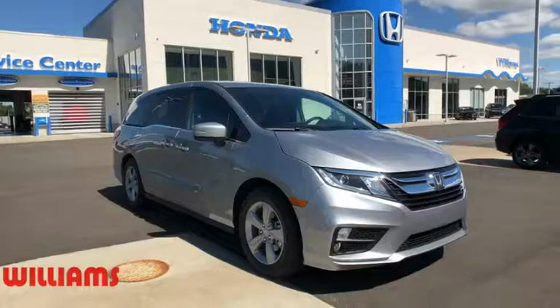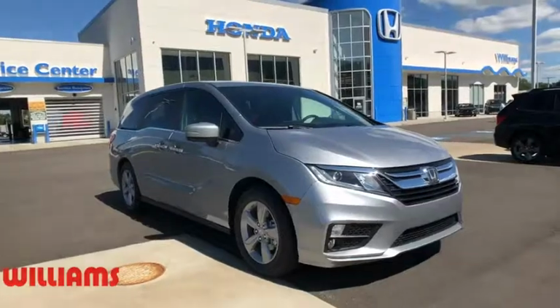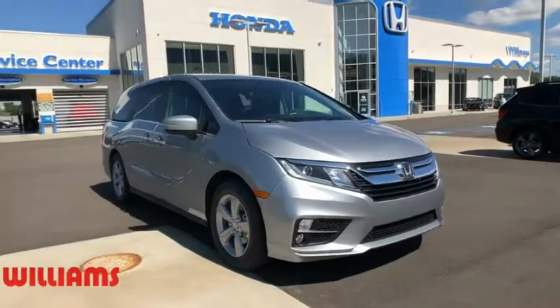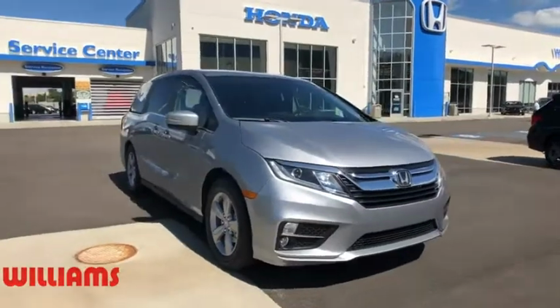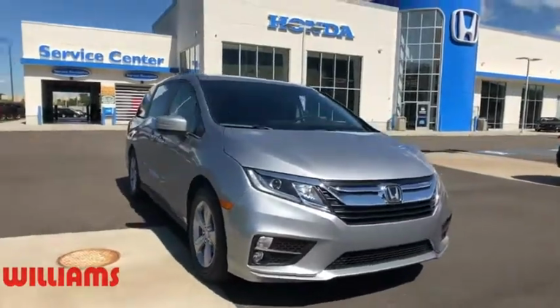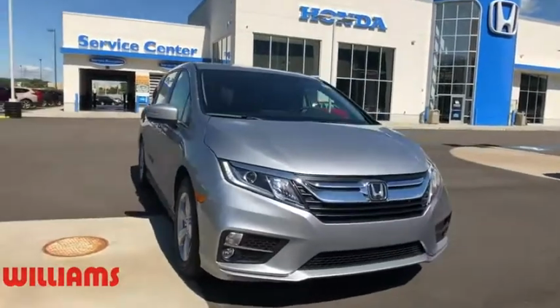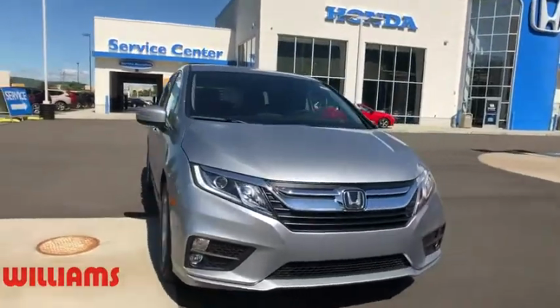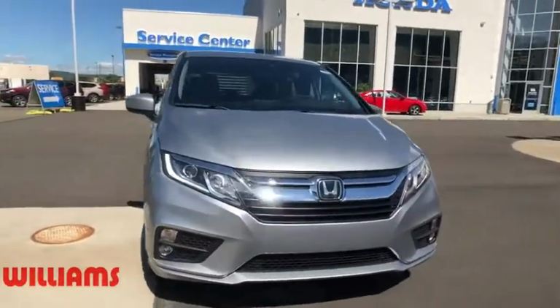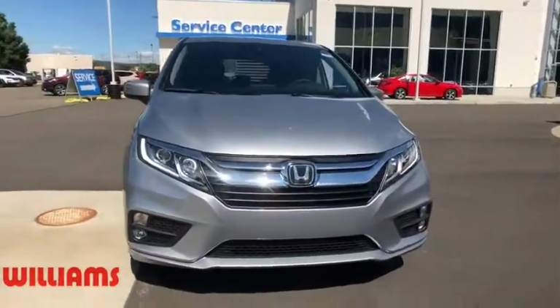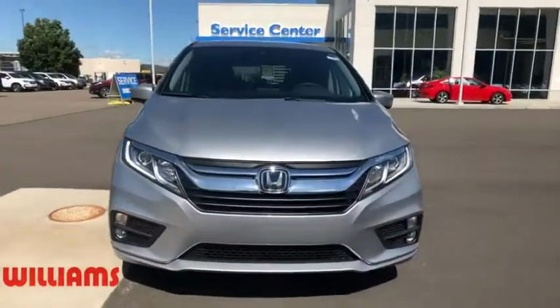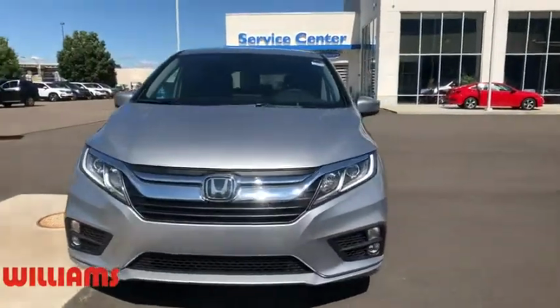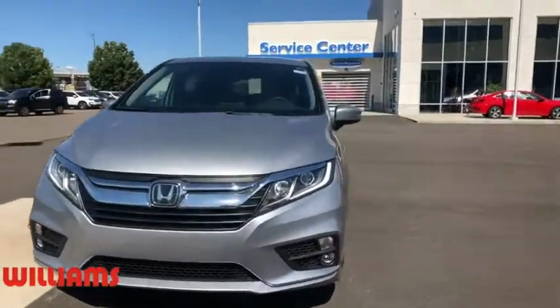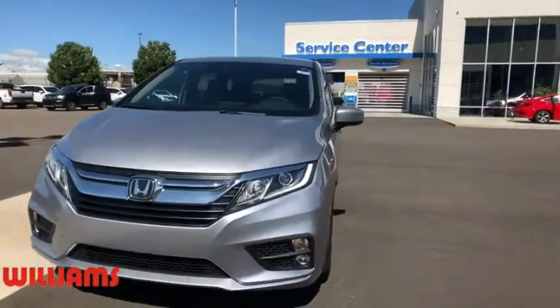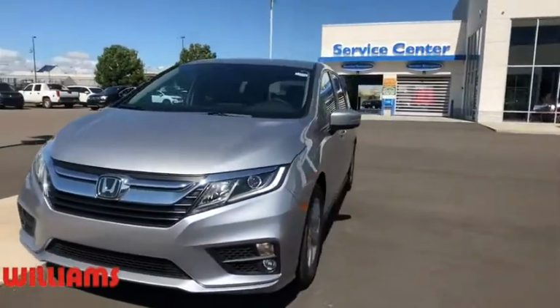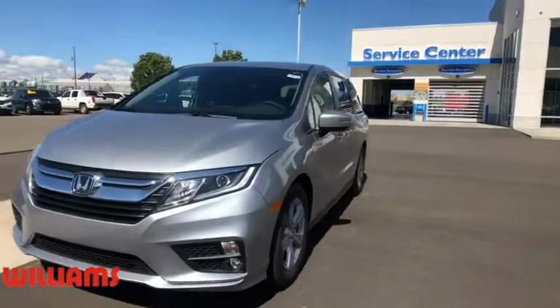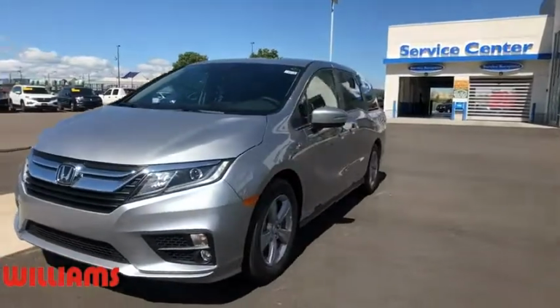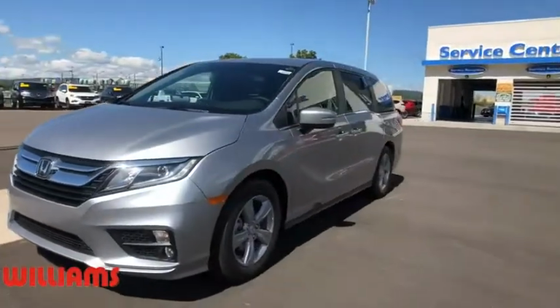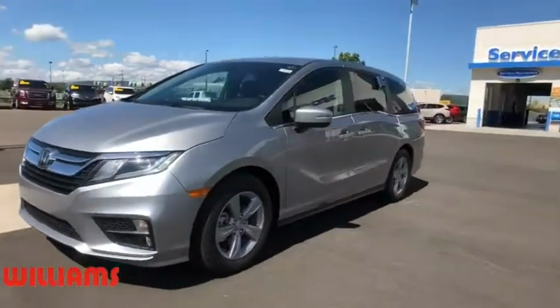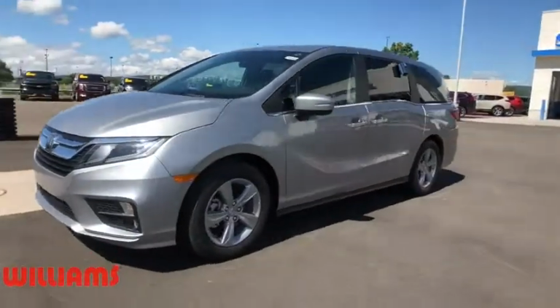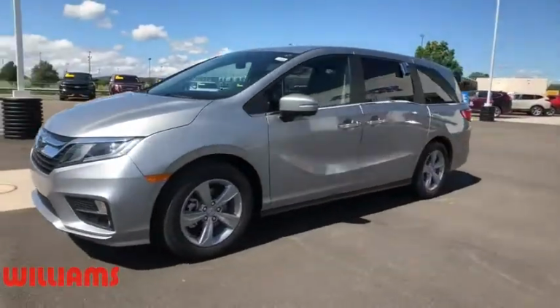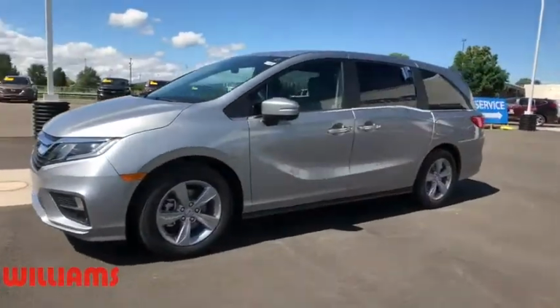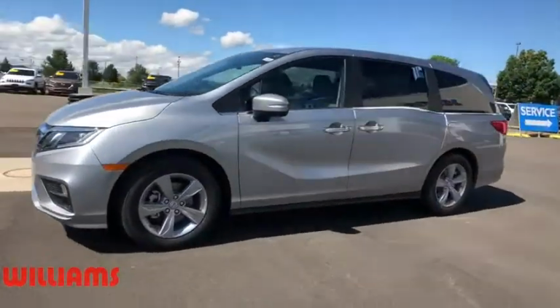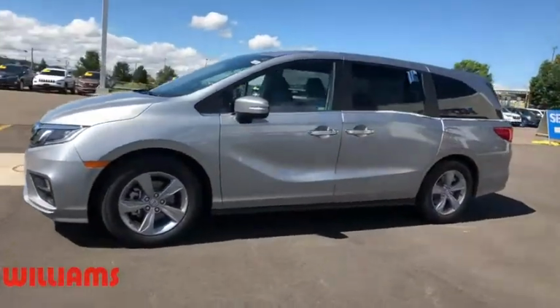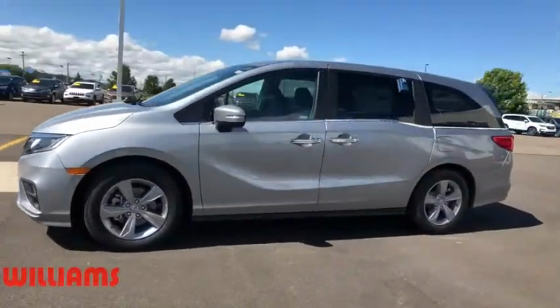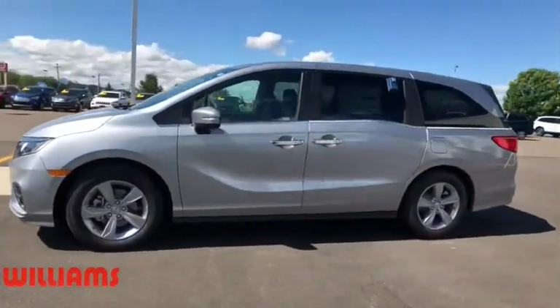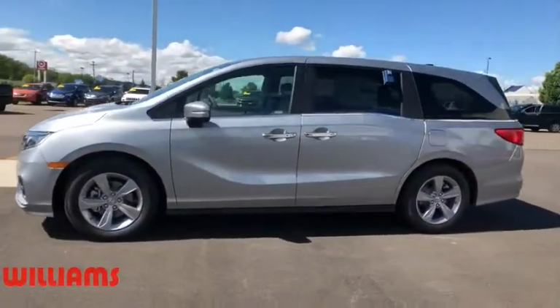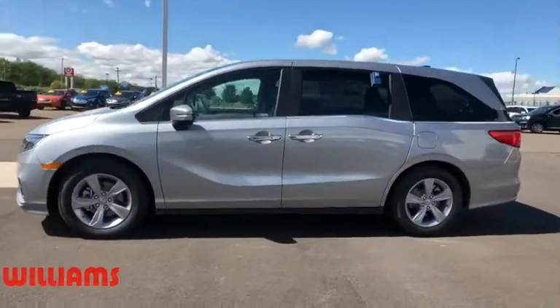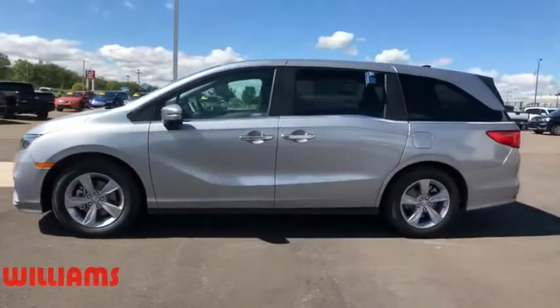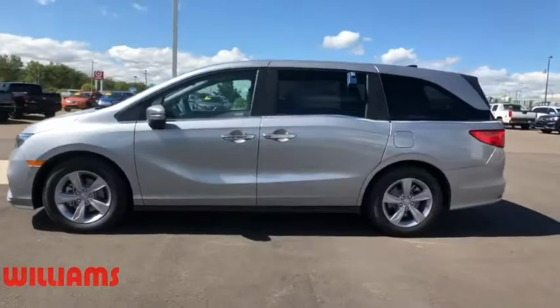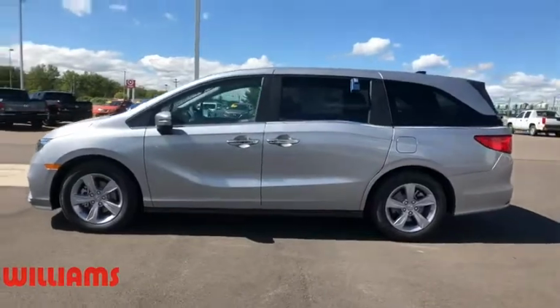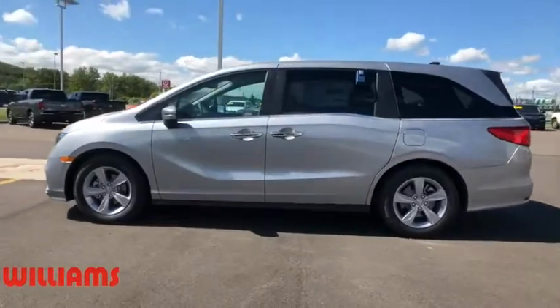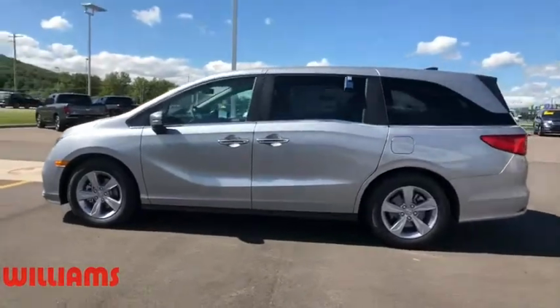Come test drive a 2019 Honda Odyssey. The Honda Odyssey is a showcase of distinguished style, captivating technology, and advanced safety features — a must for all families.